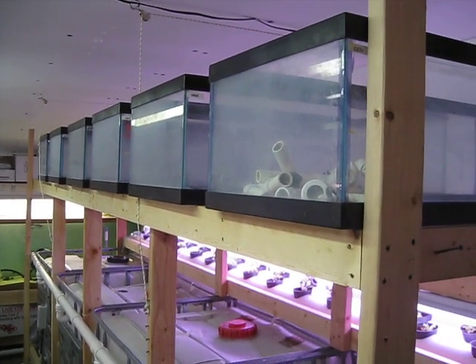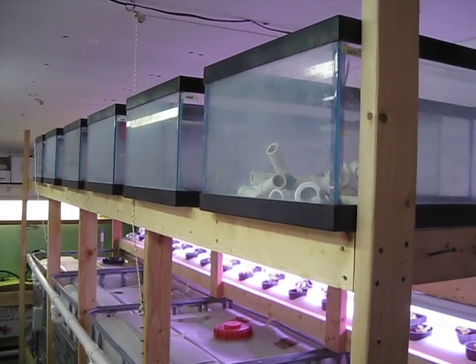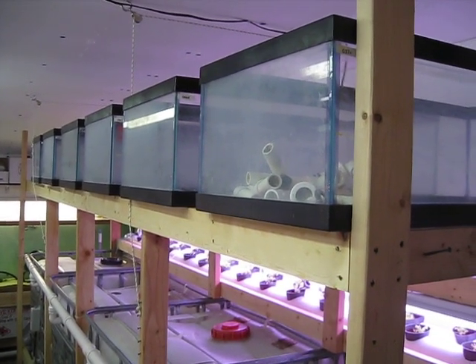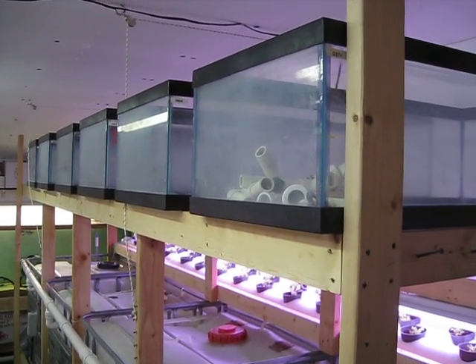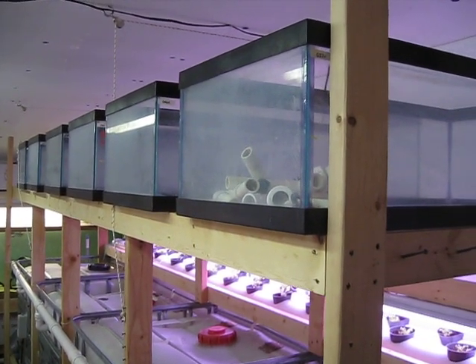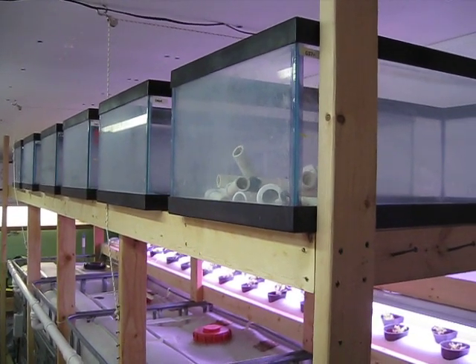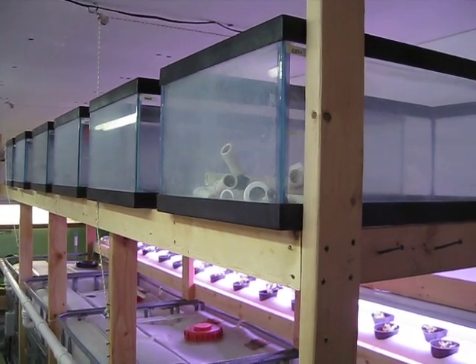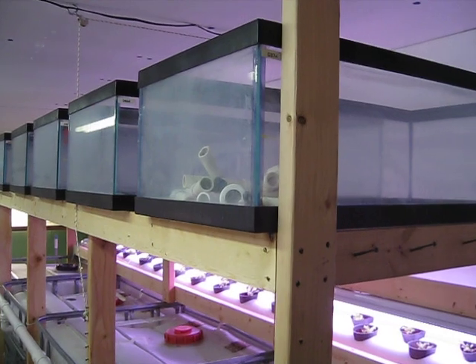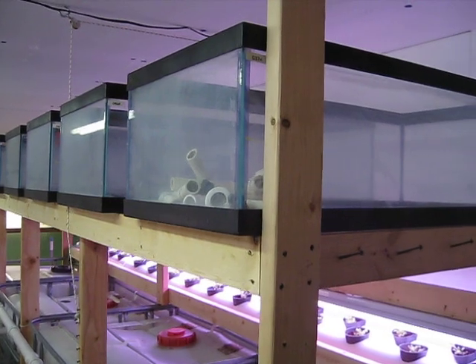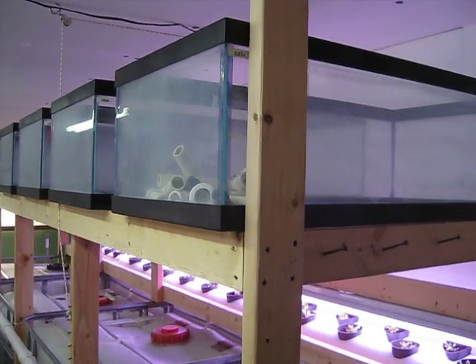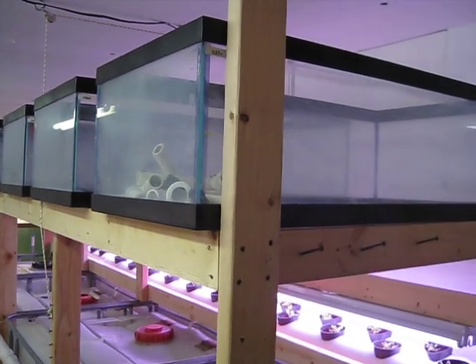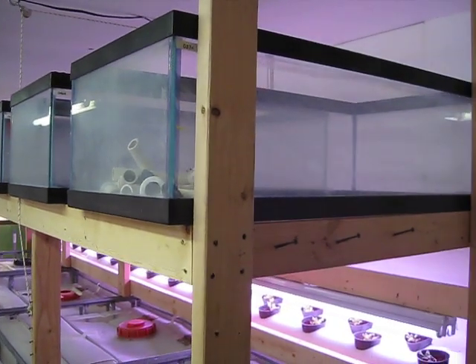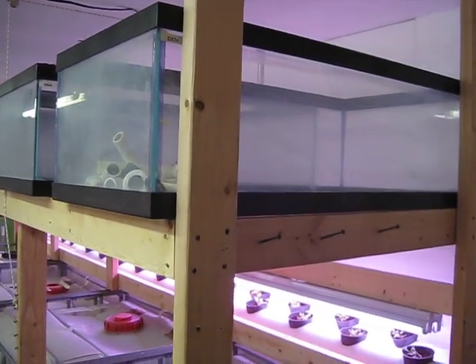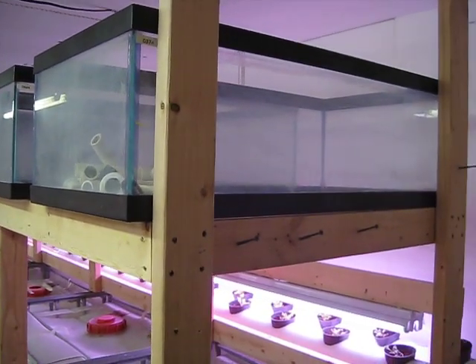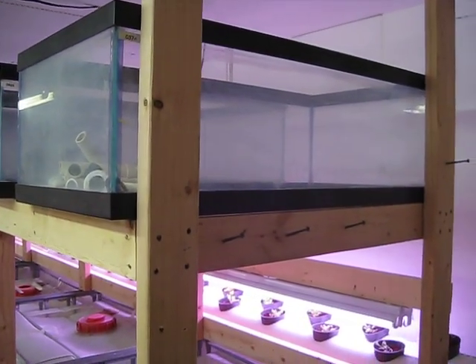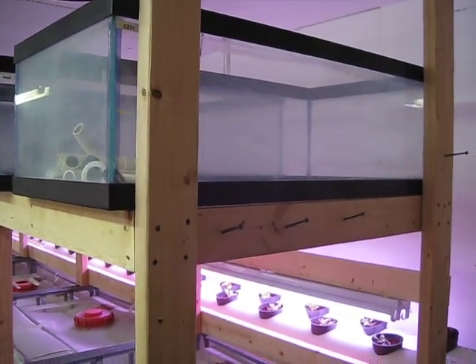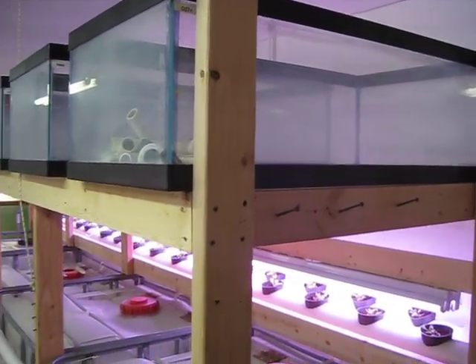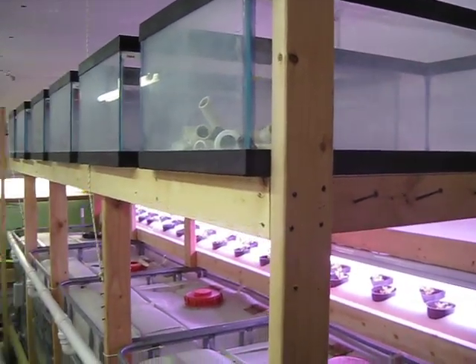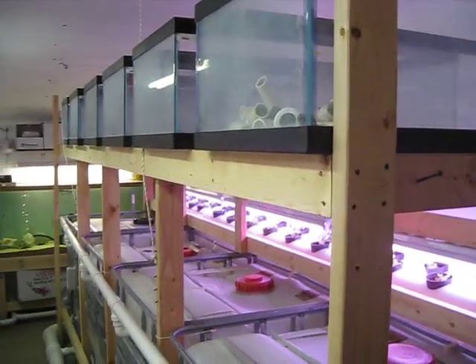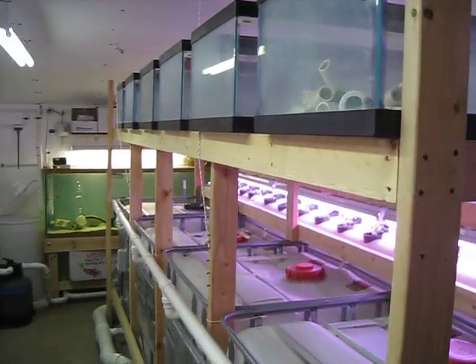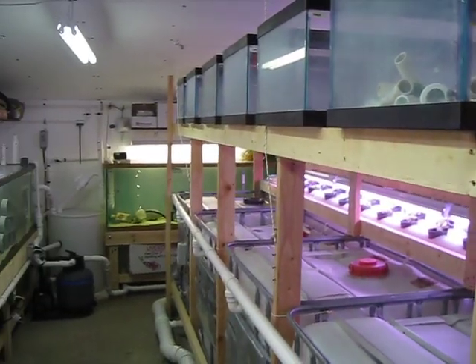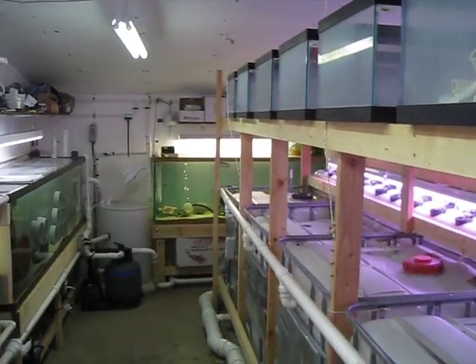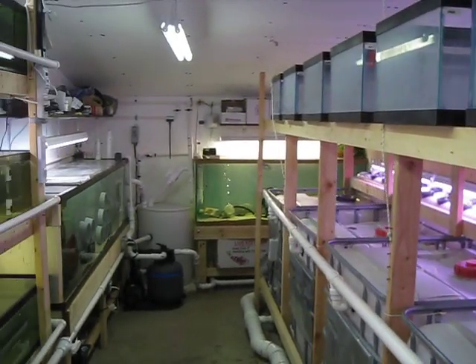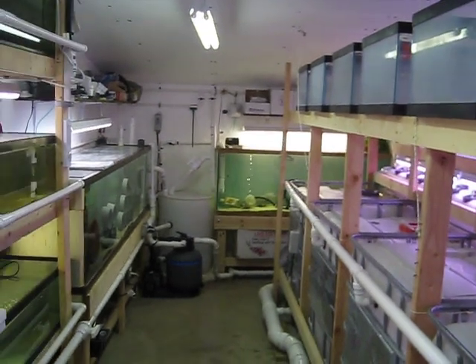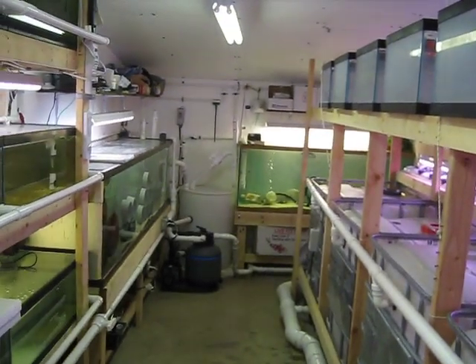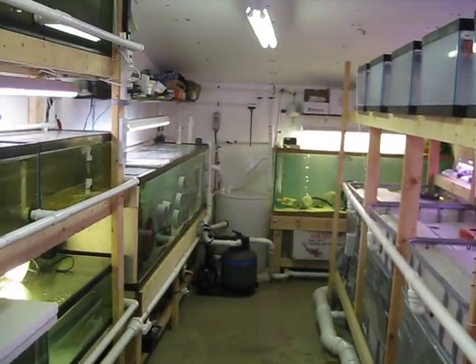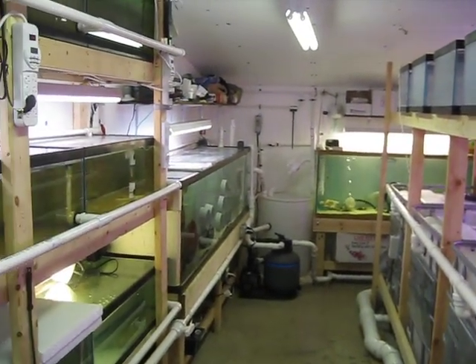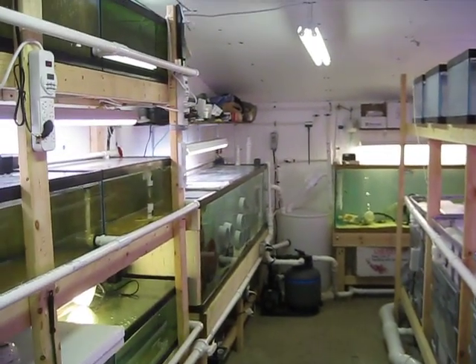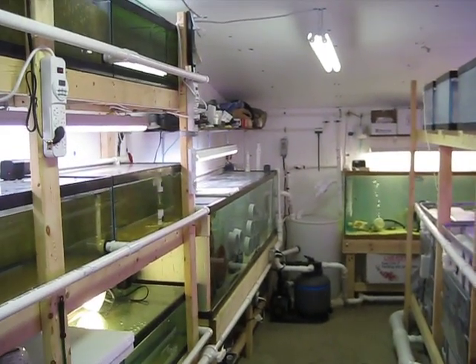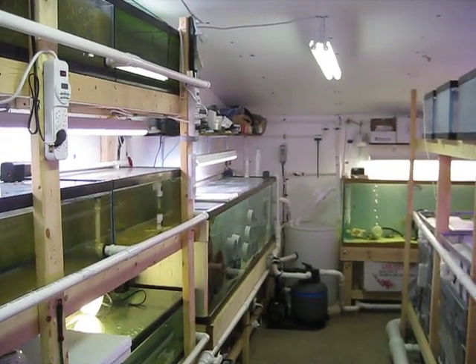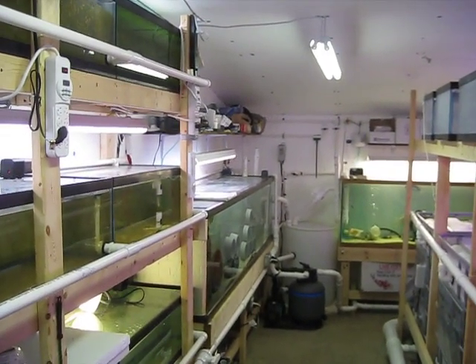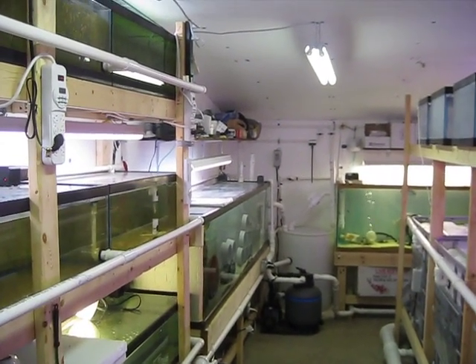All the hydroponic stuff — well, everything in here is new to us. So this whole room is just basically a big experiment at this point. See you next time.